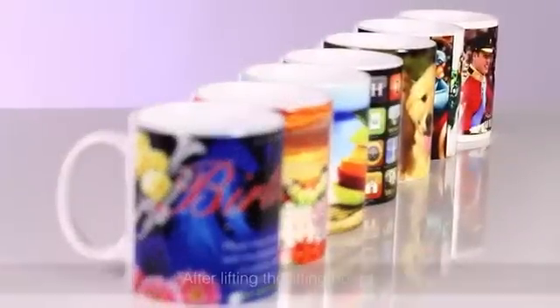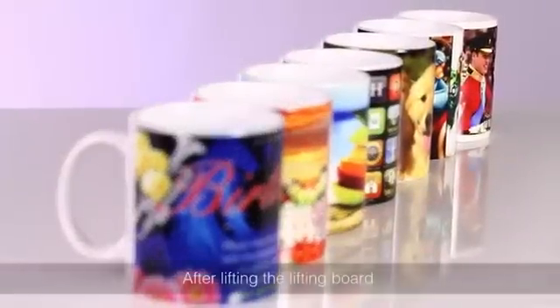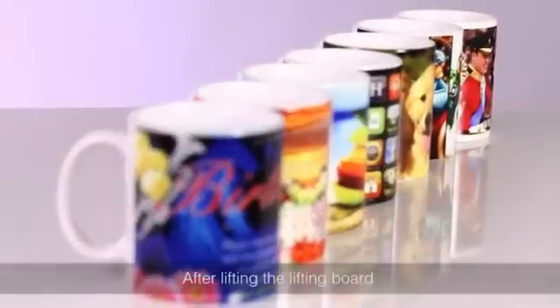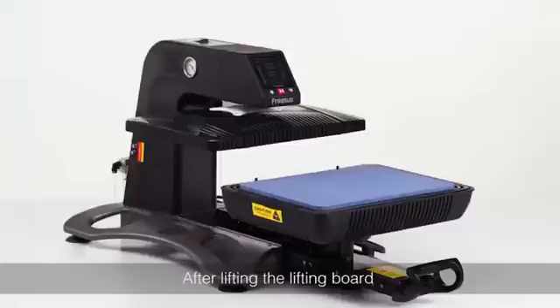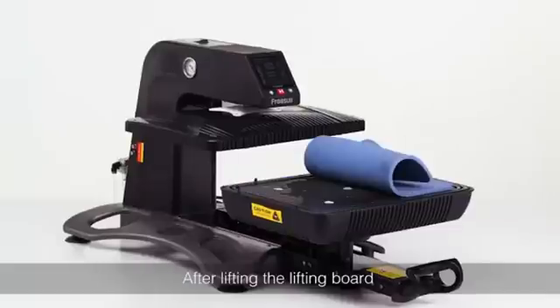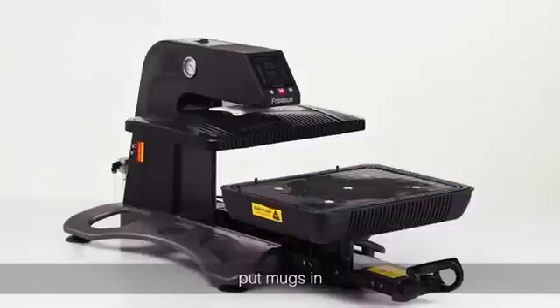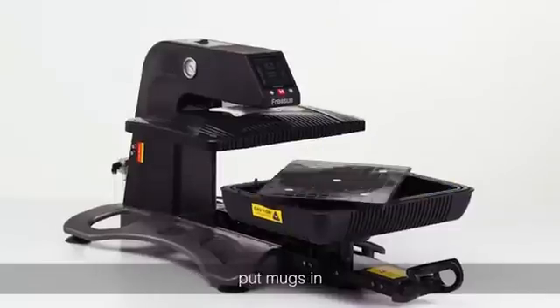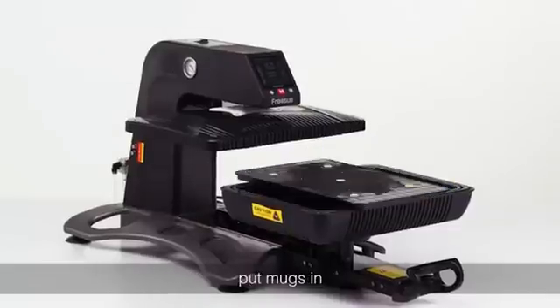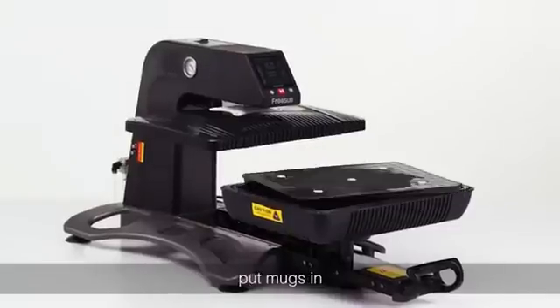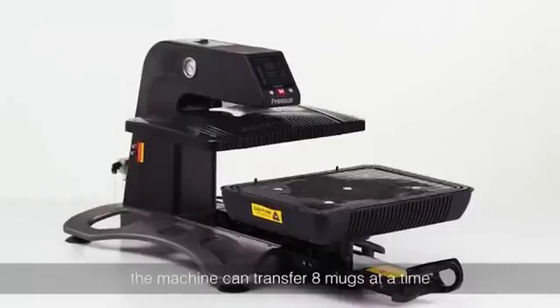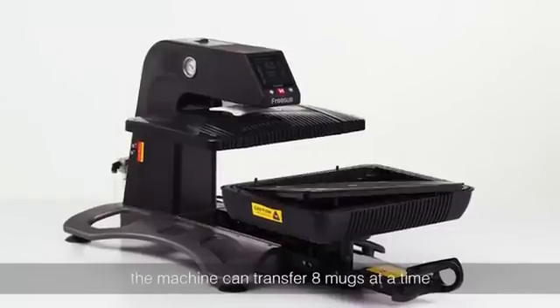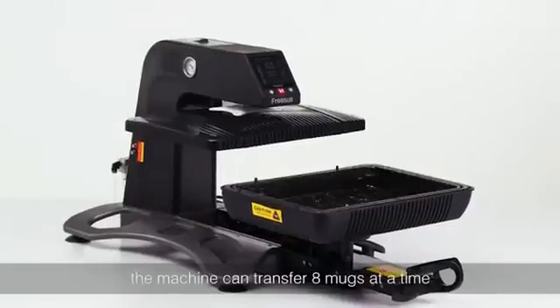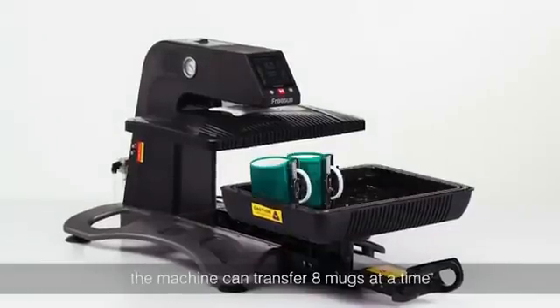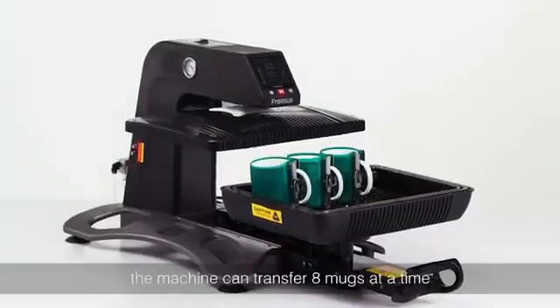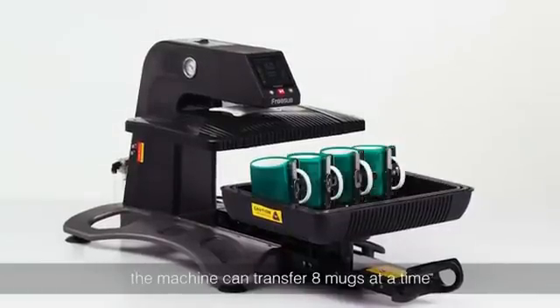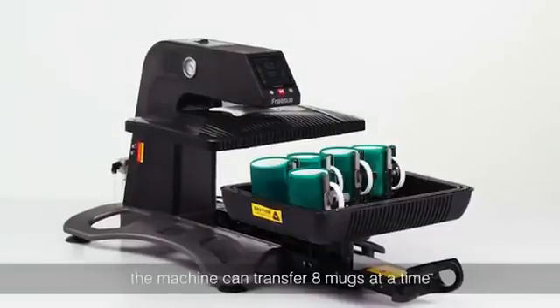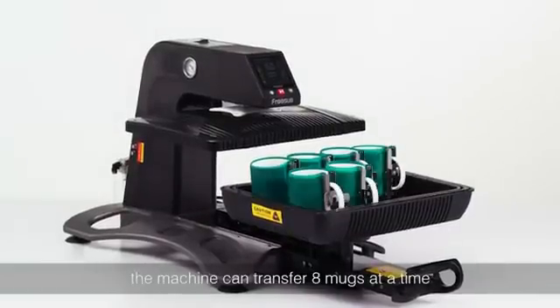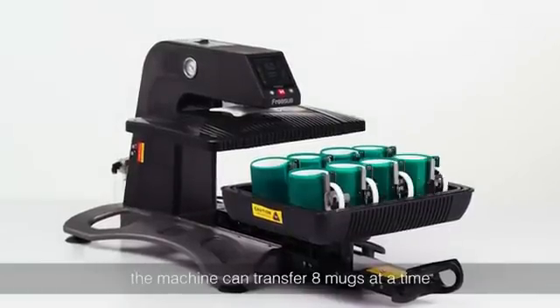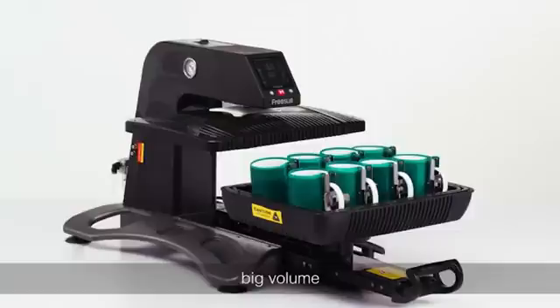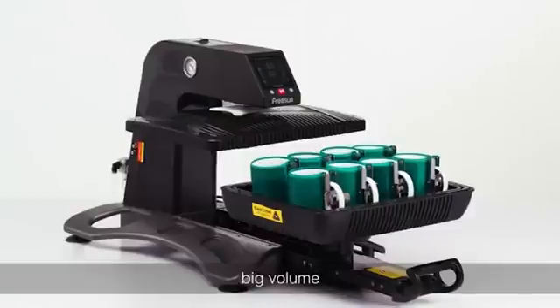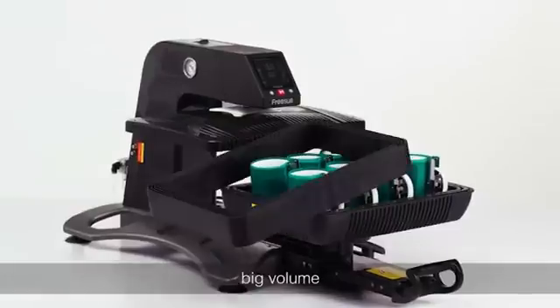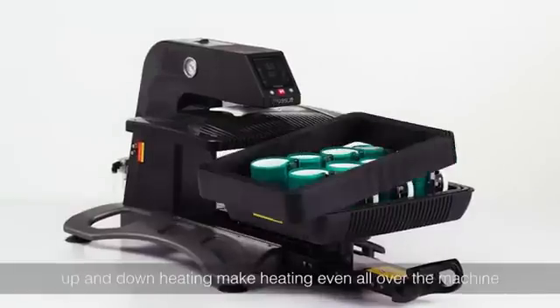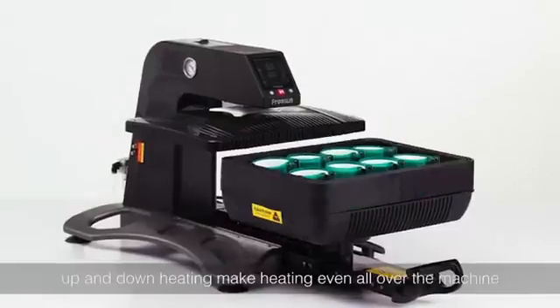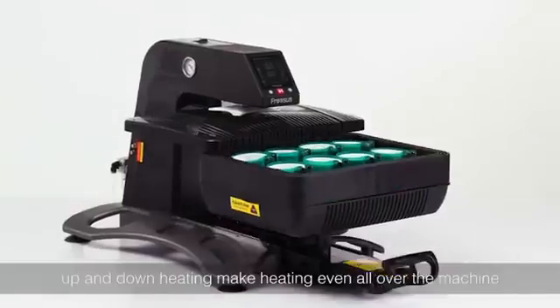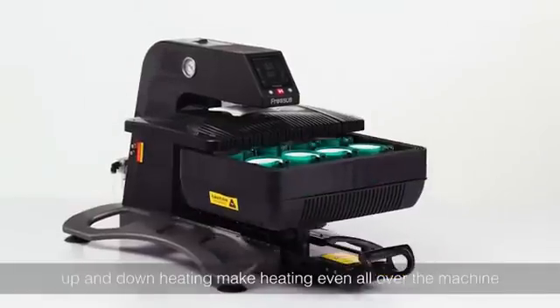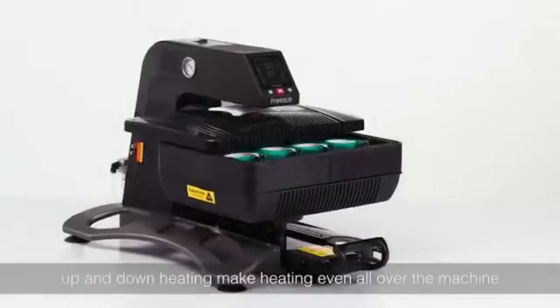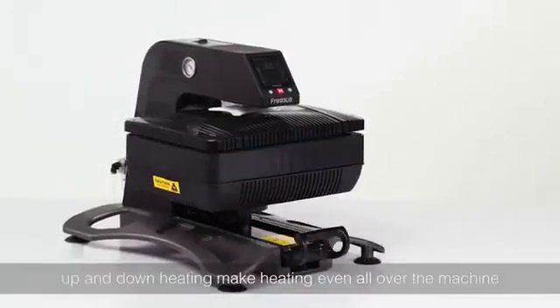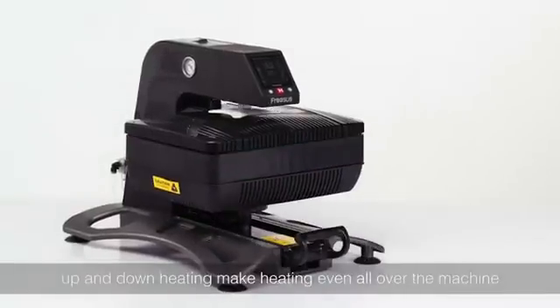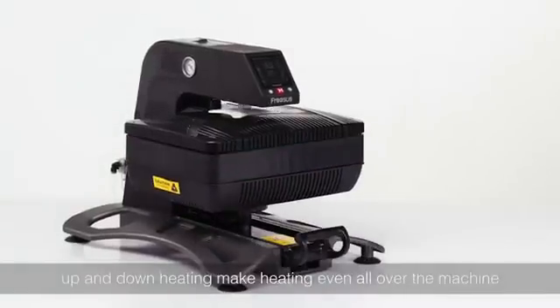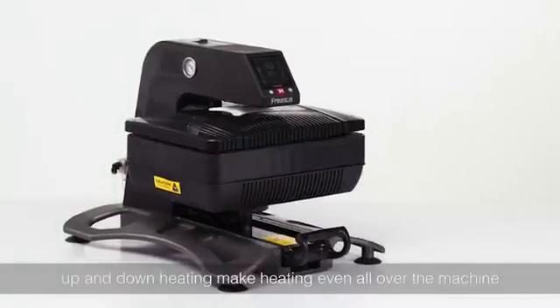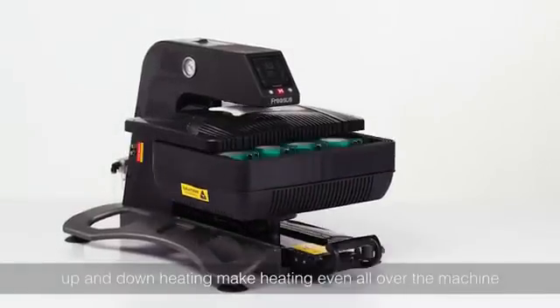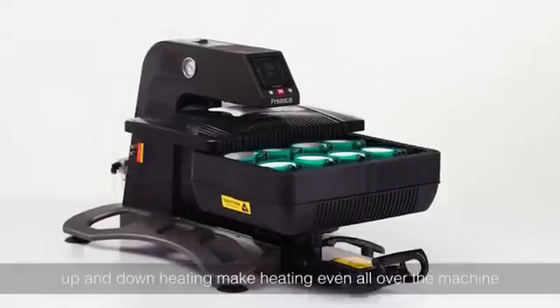After lifting the lifting board, put mugs in. The machine can transfer 8 mugs at a time — big volume. Up and down heating makes heating even throughout the machine.